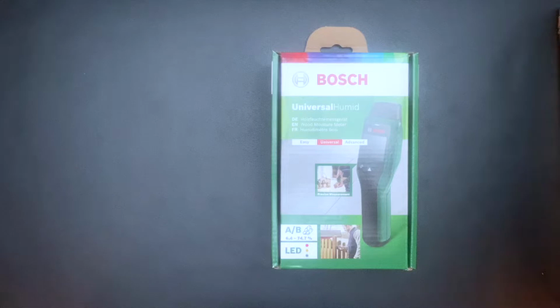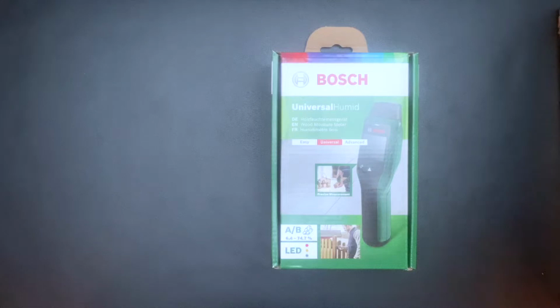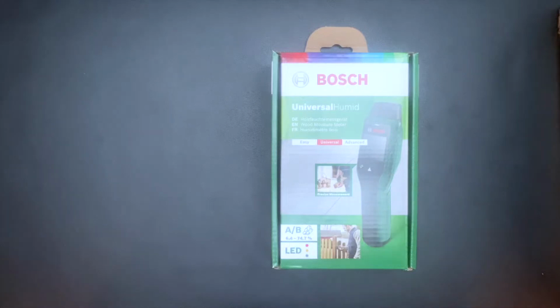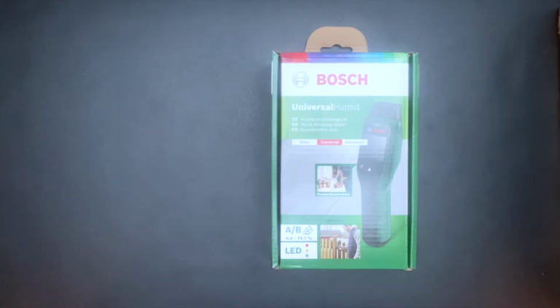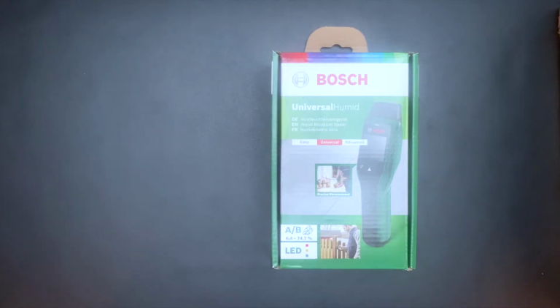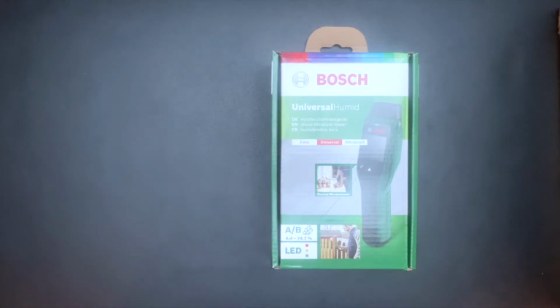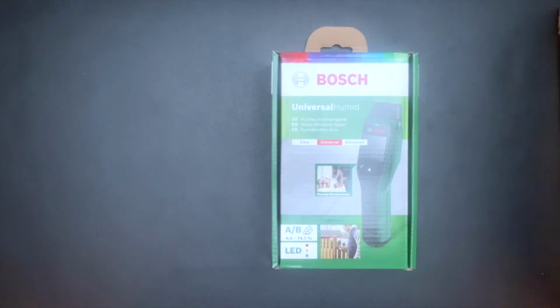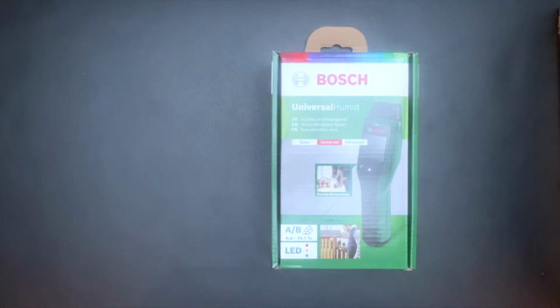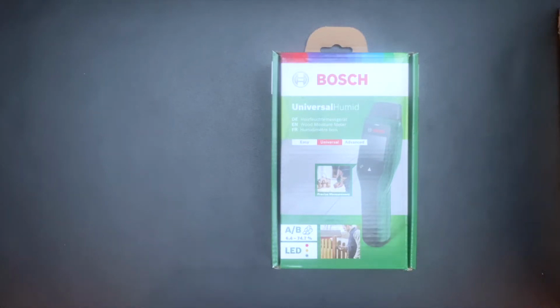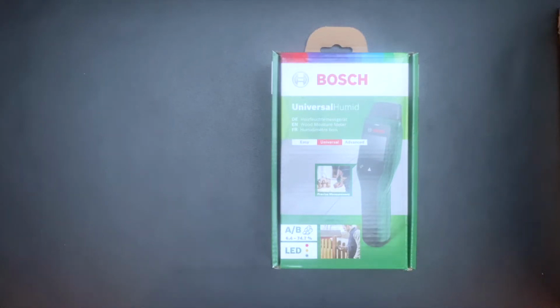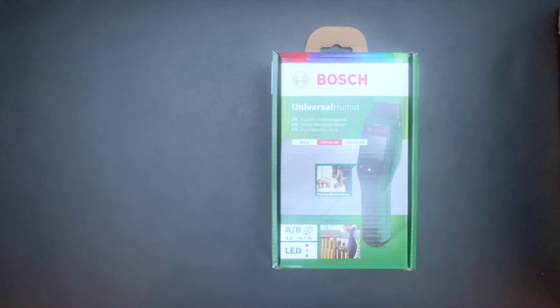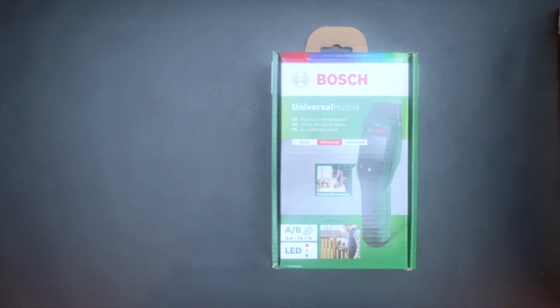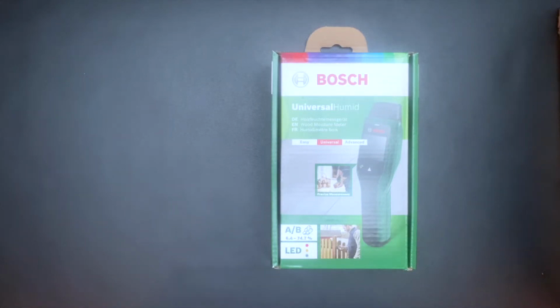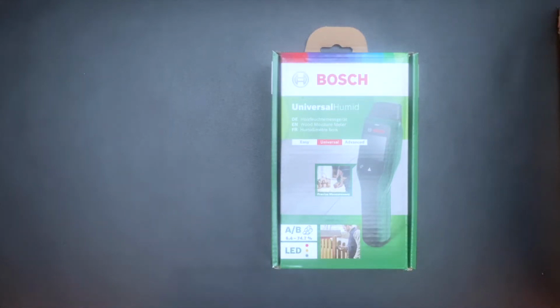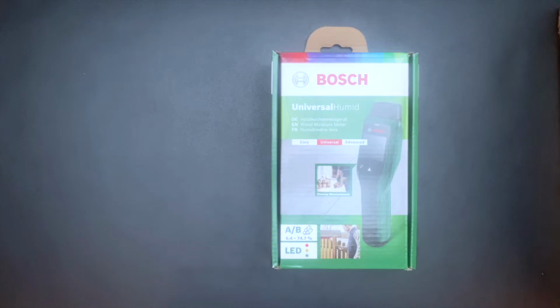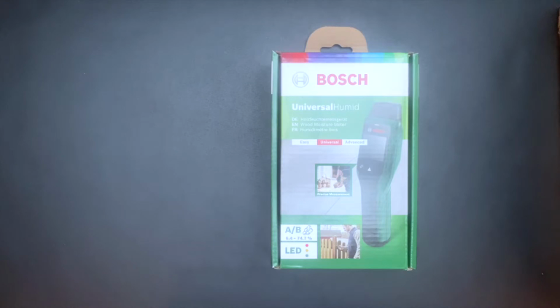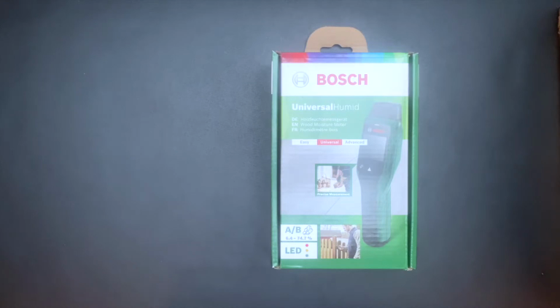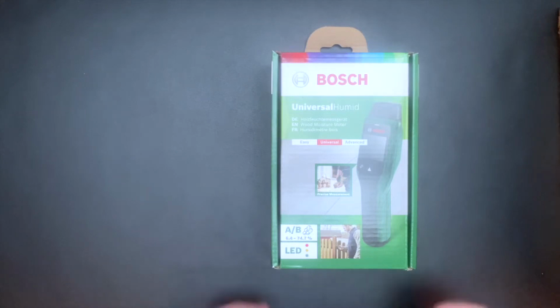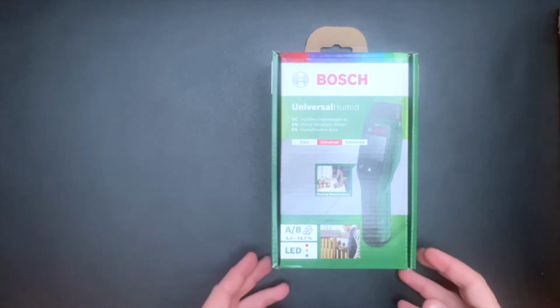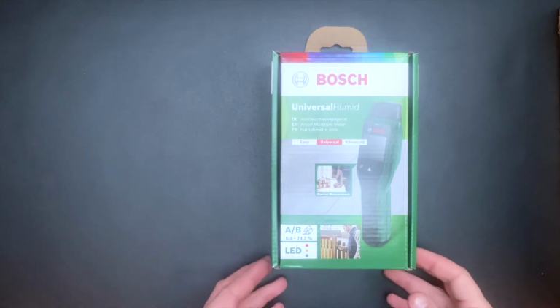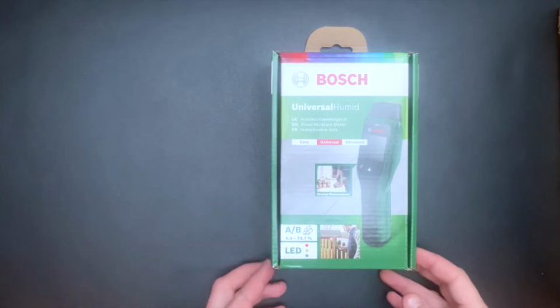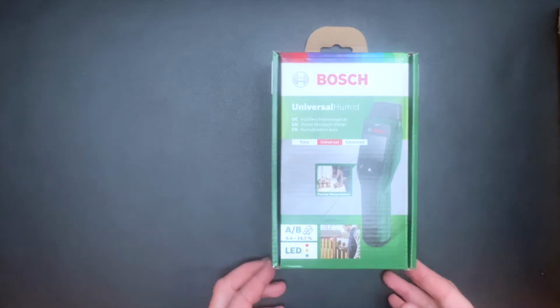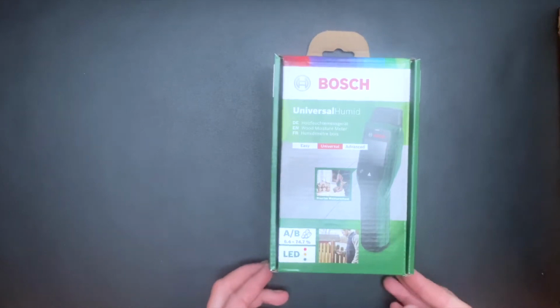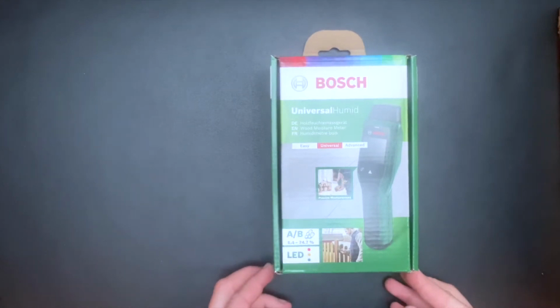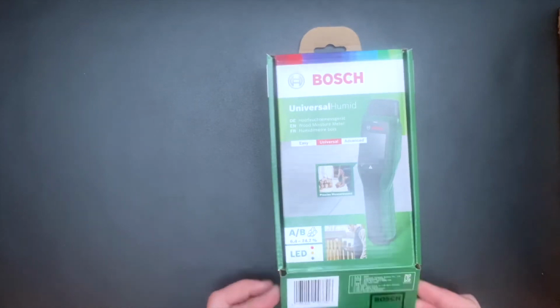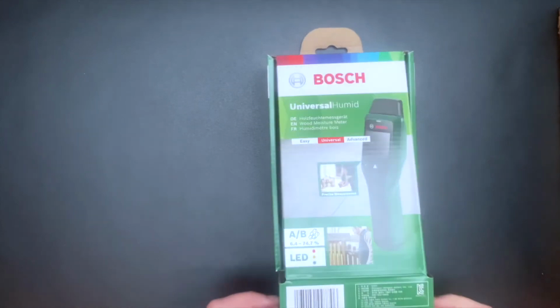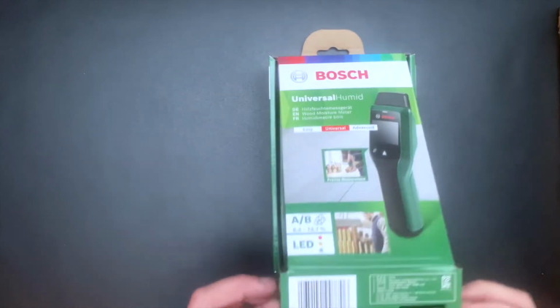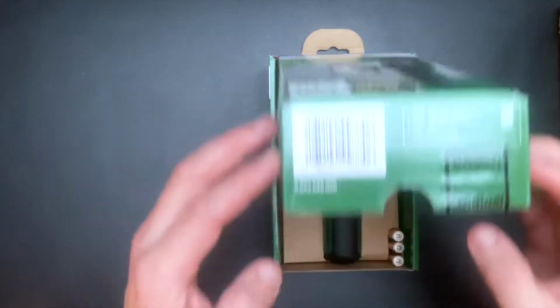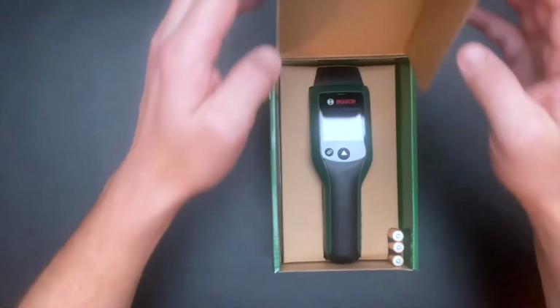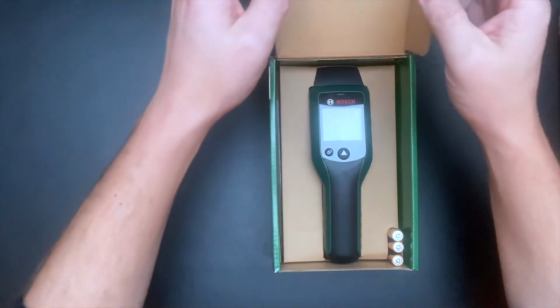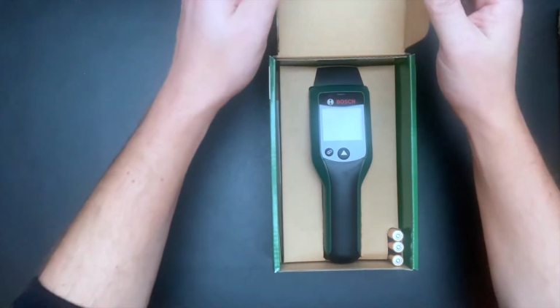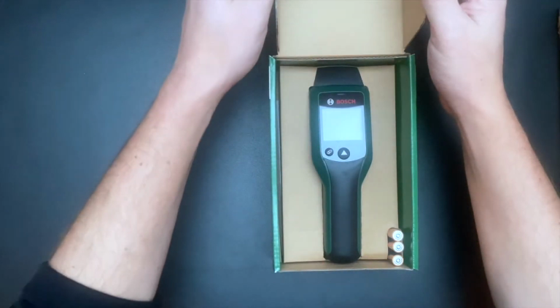Hello and thank you for watching my video. My name is Simon and in this video I am going to do an unboxing of my new Bosch wood moisture meter, the Bosch UniversalHumid.